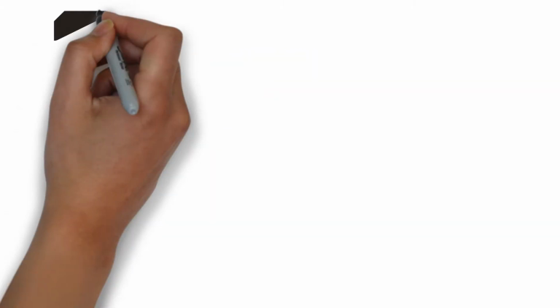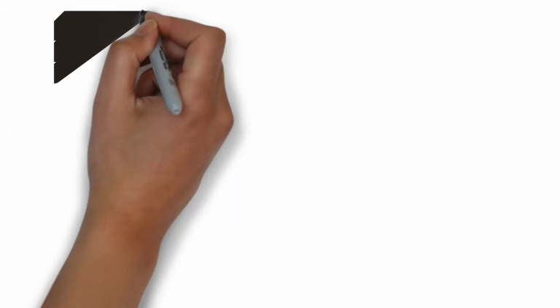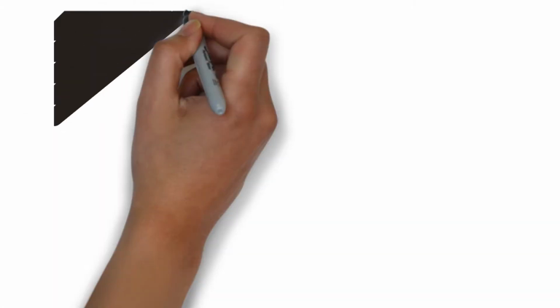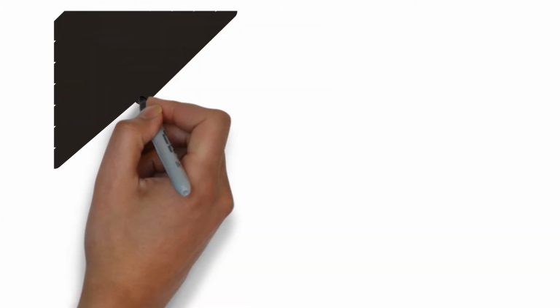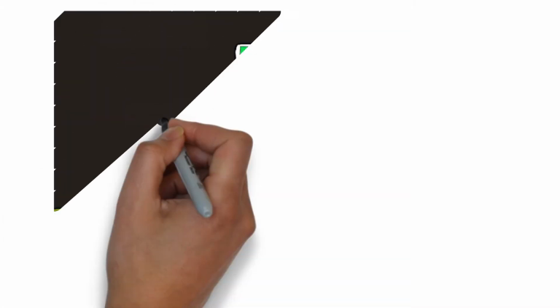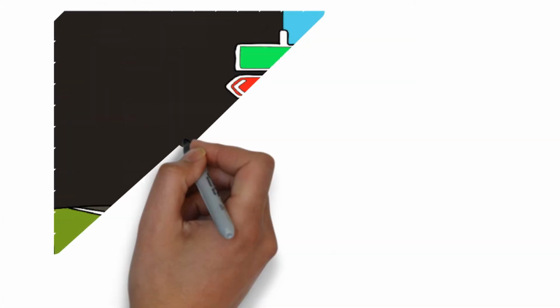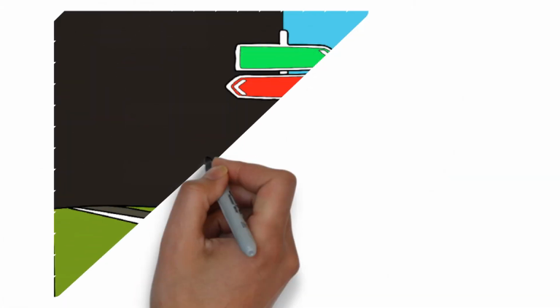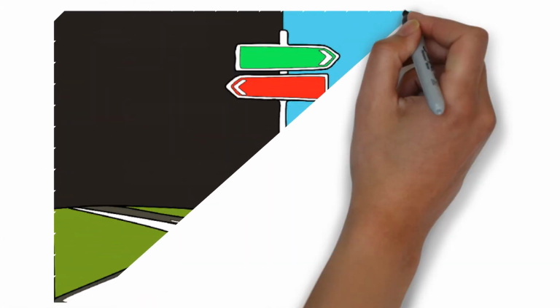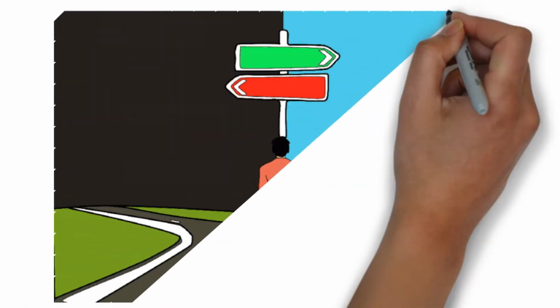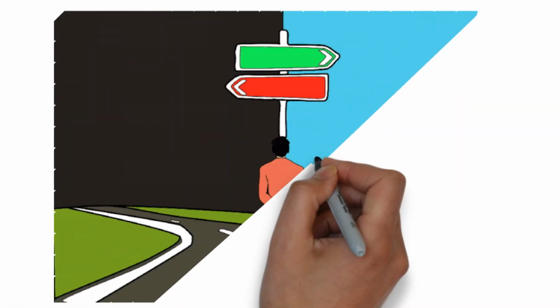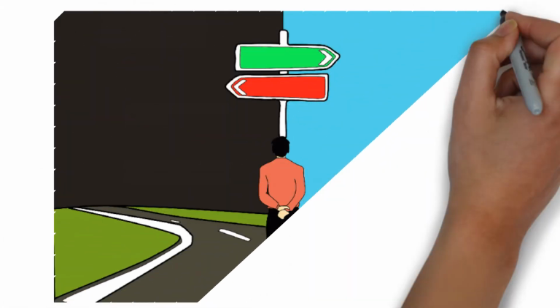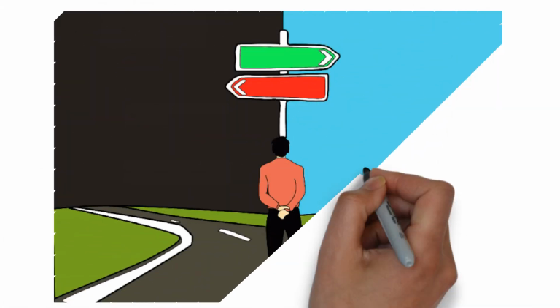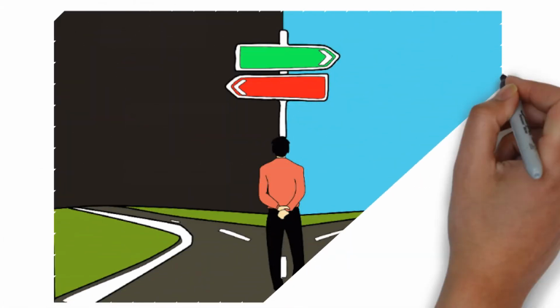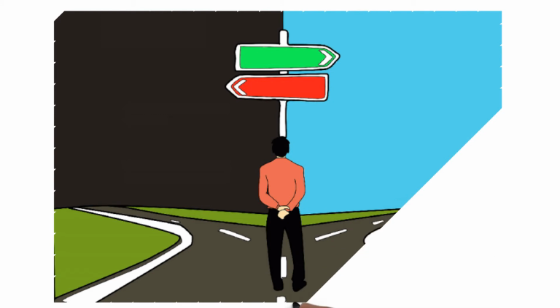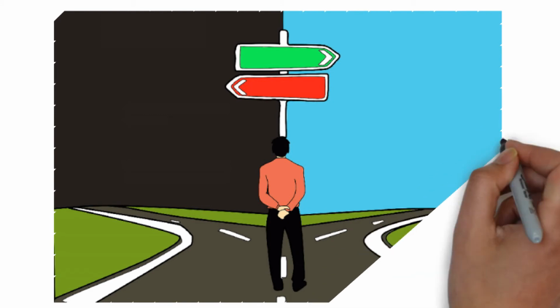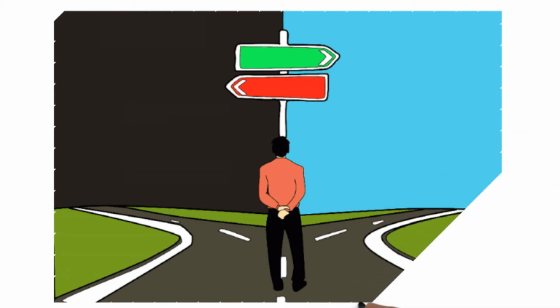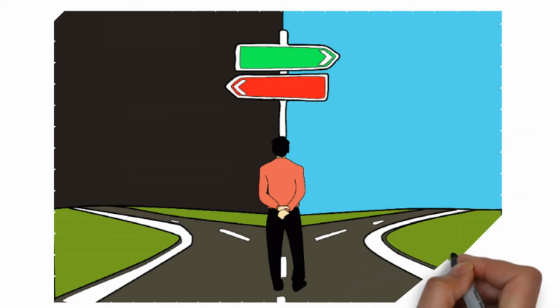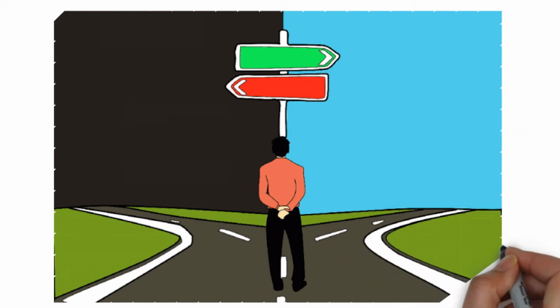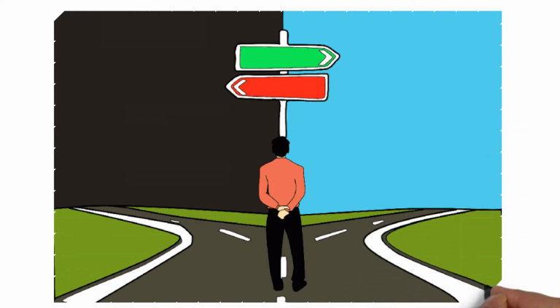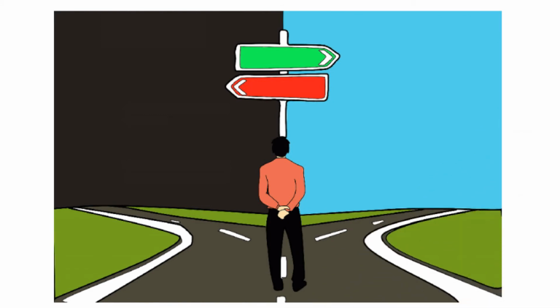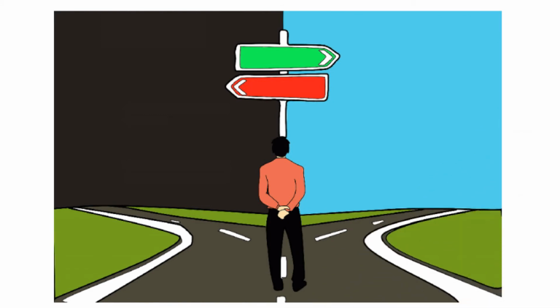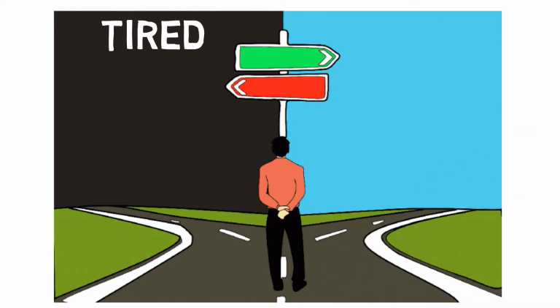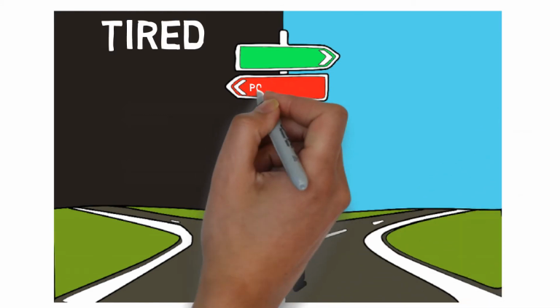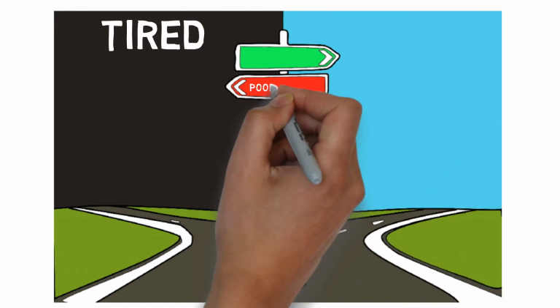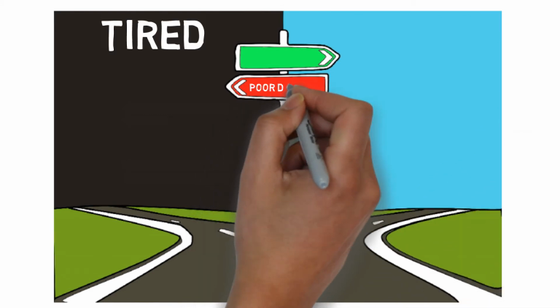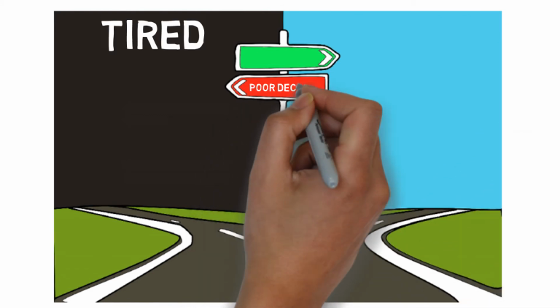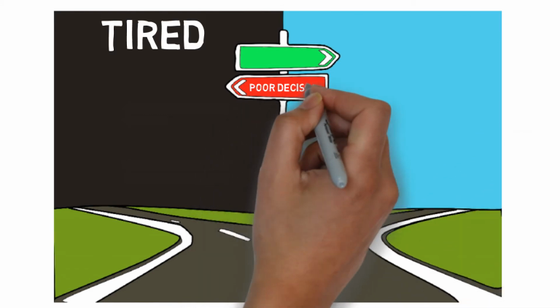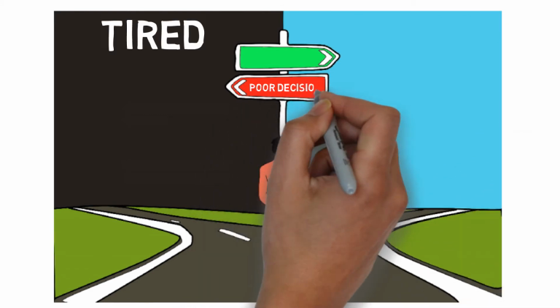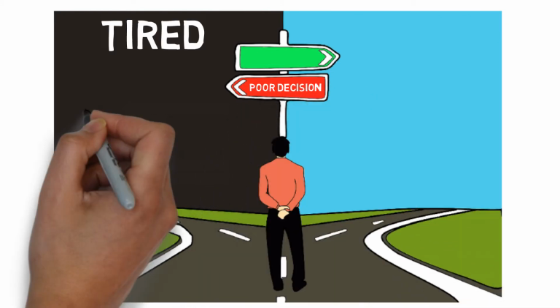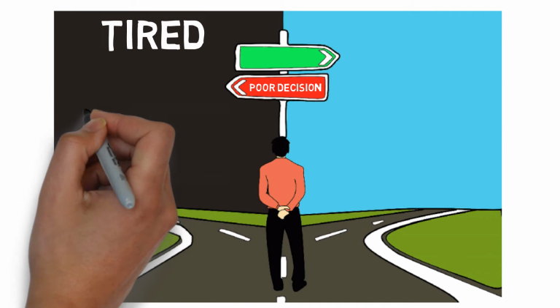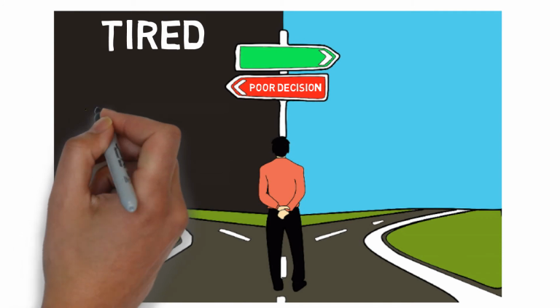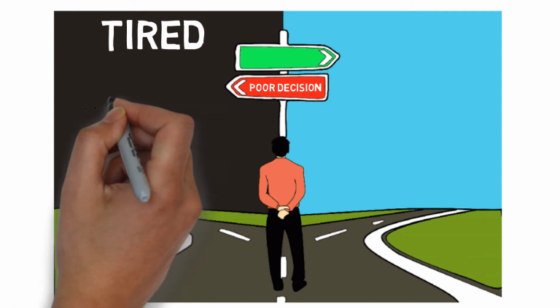When we are sleep-deprived, we are more at risk of making poor decisions. At home, this may mean putting the milk in the cupboard instead of the fridge, but at work, this may mean incorrectly interpreting a CTG.